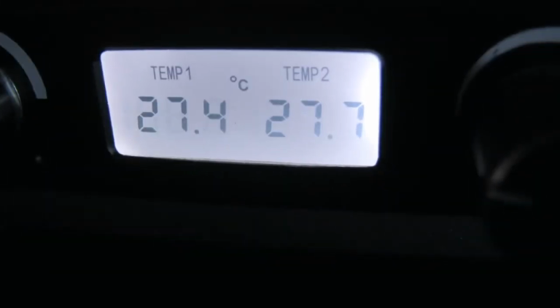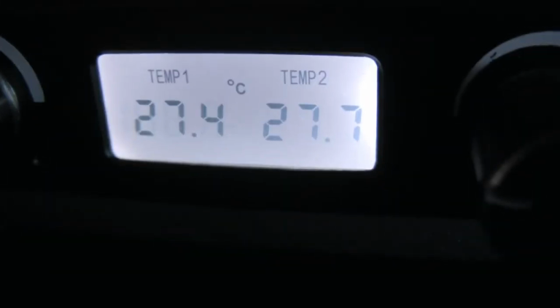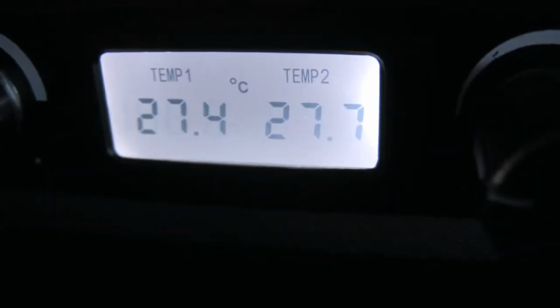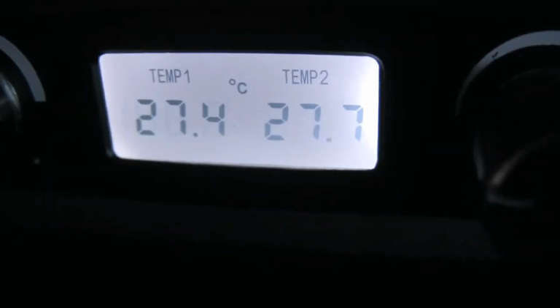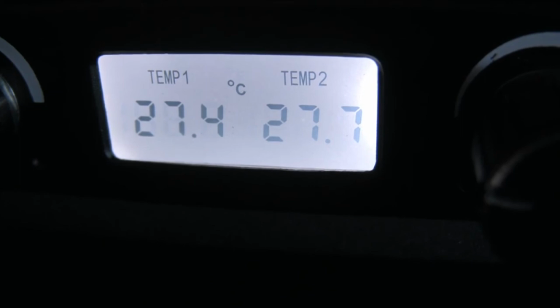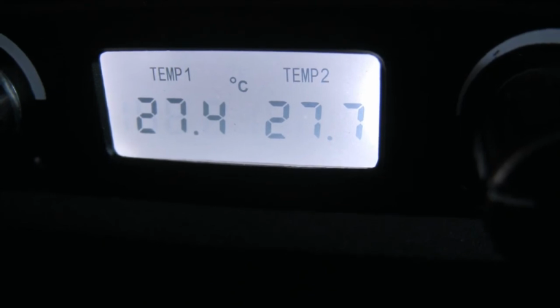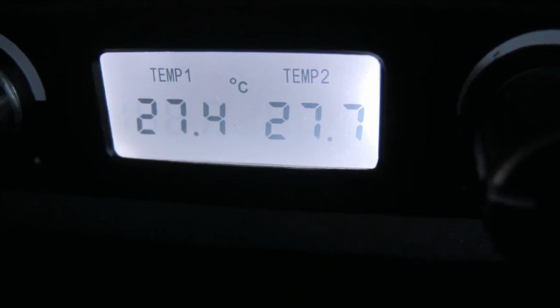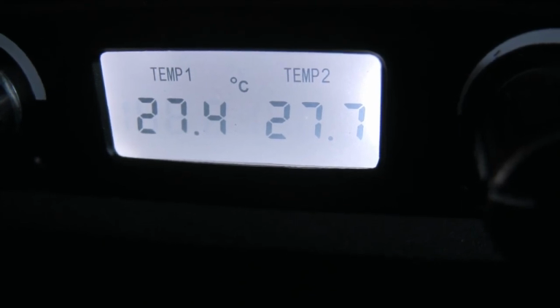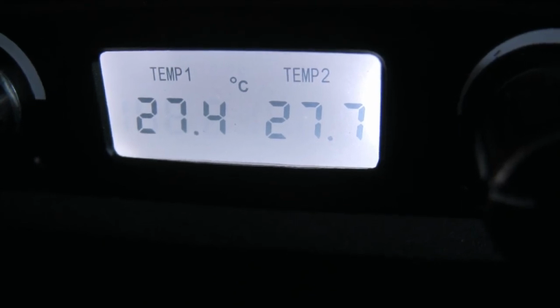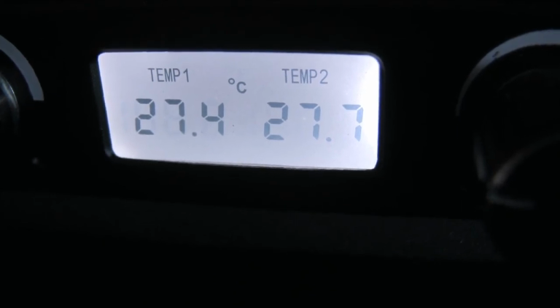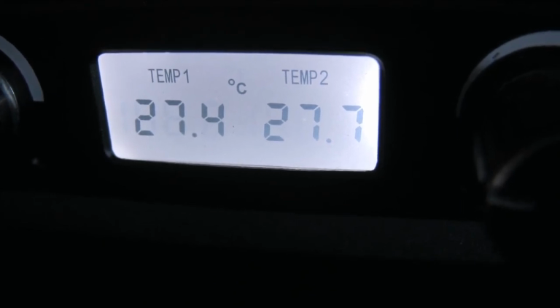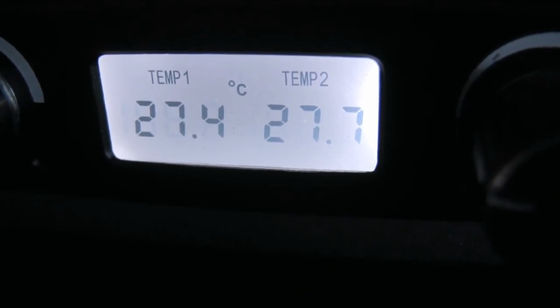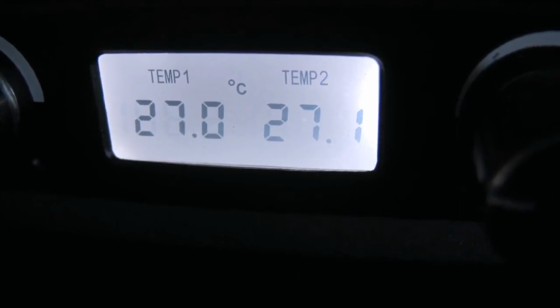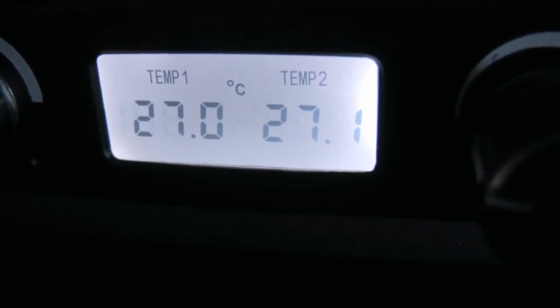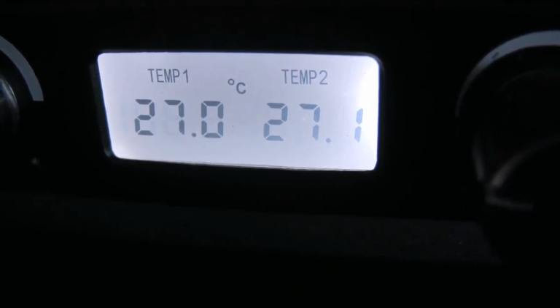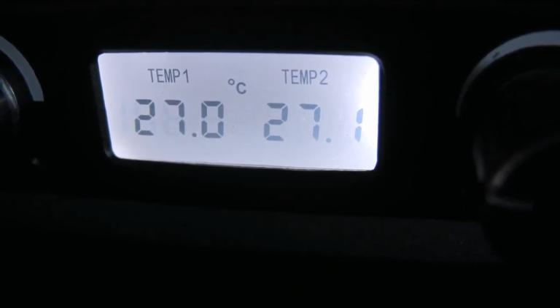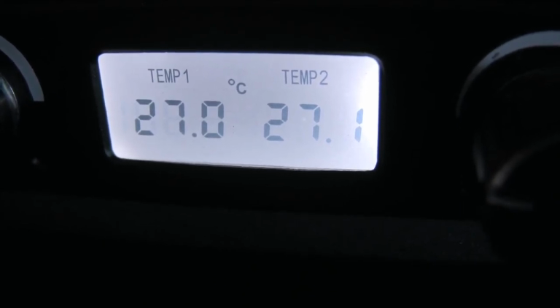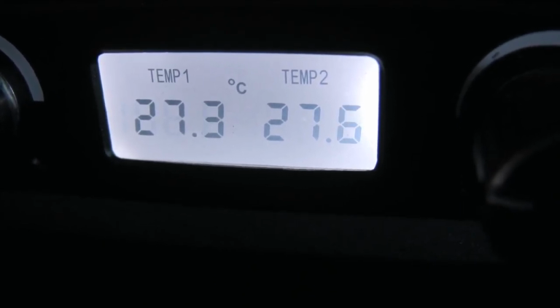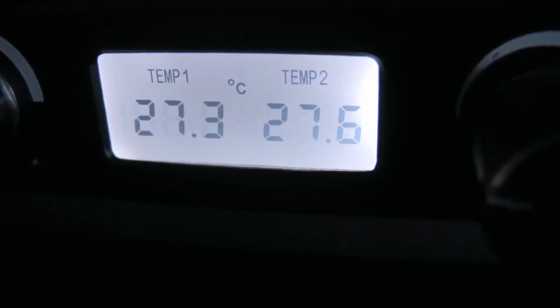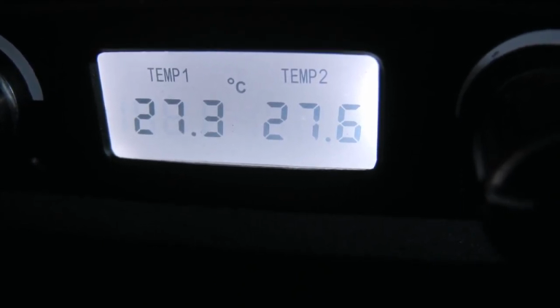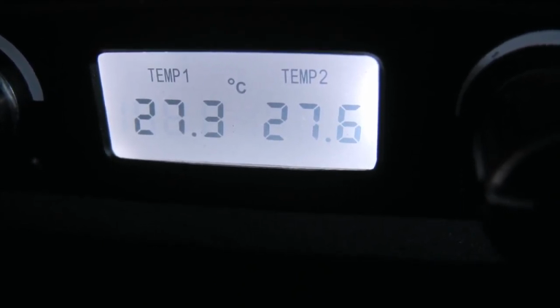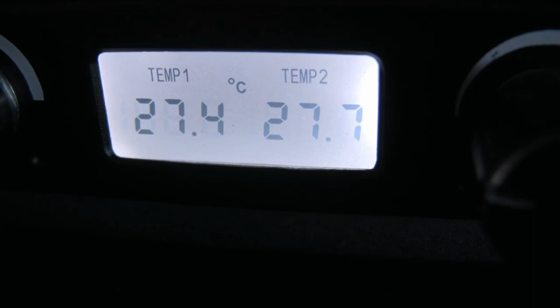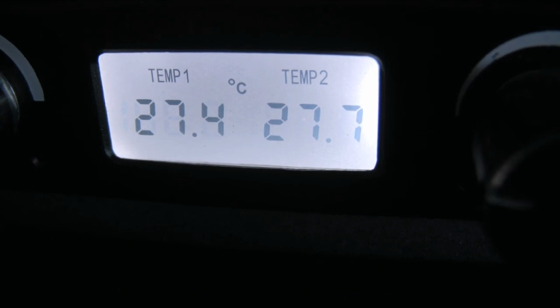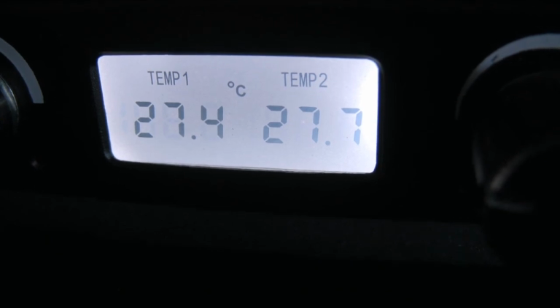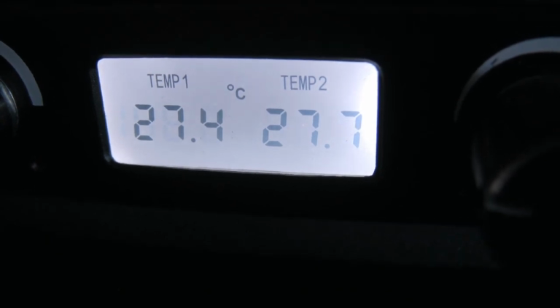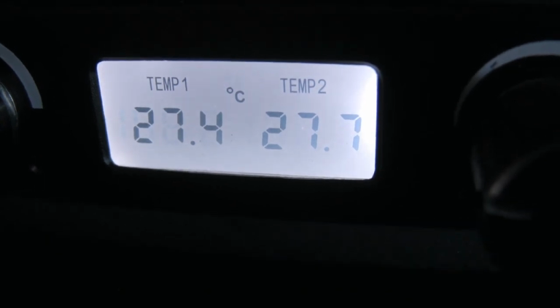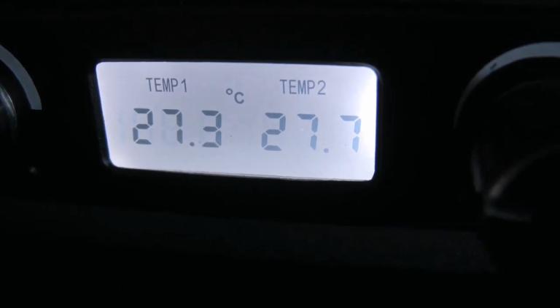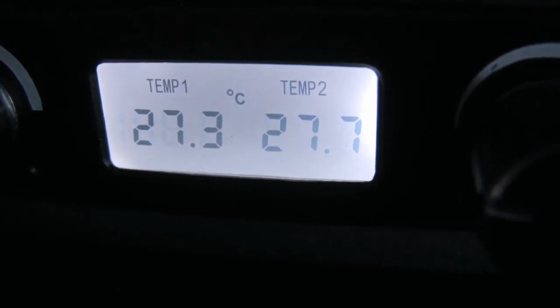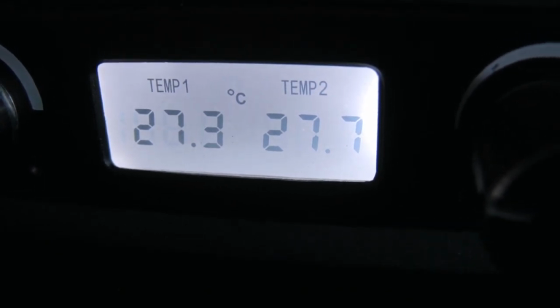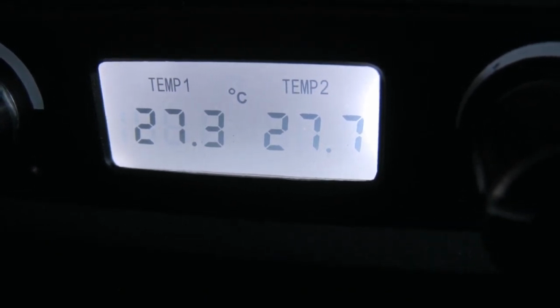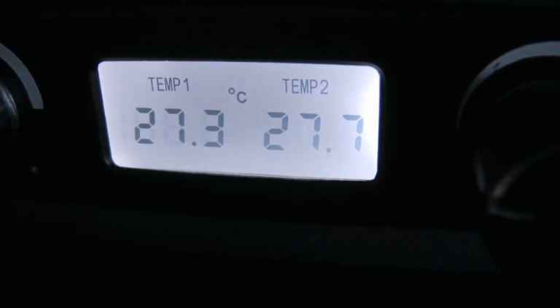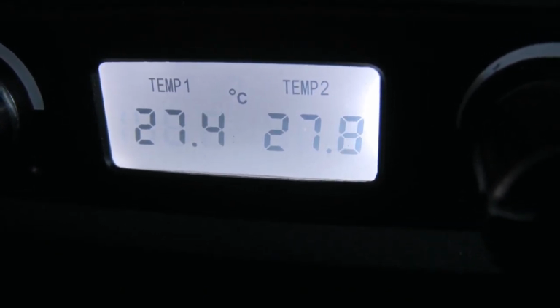Here we are, nine minutes after shutdown. With passive cooling this temperature can take three hours or more to reach. We'll be right back.